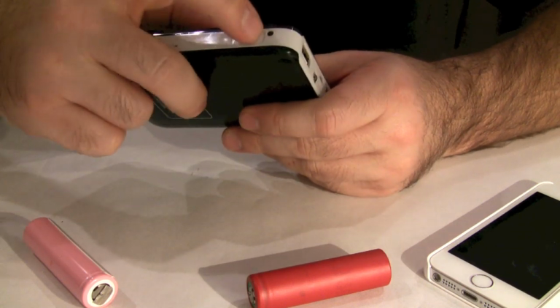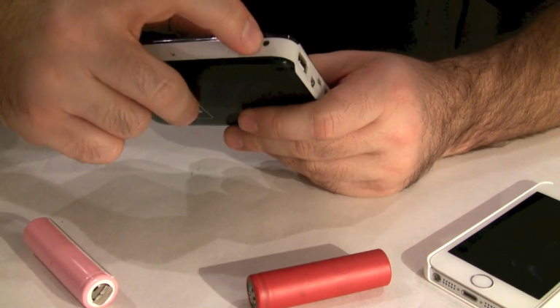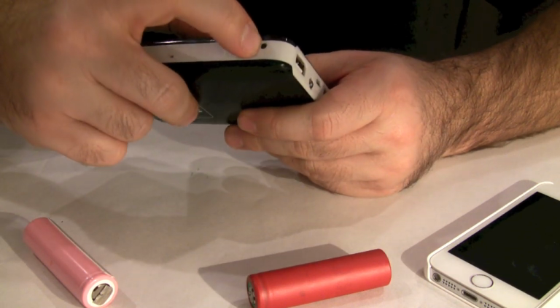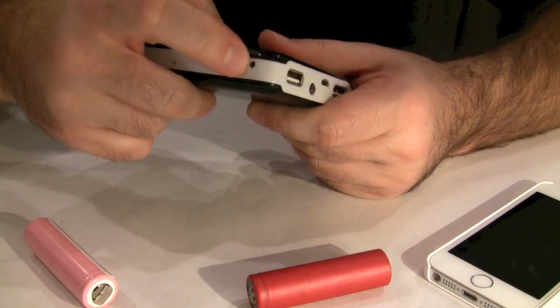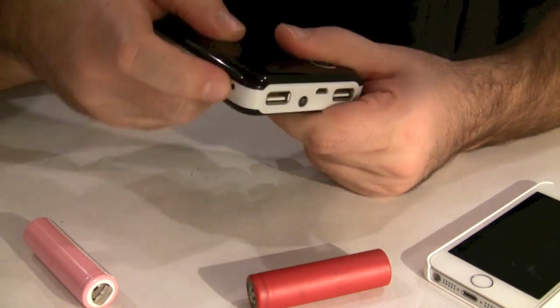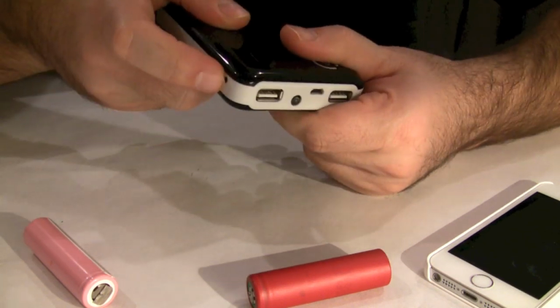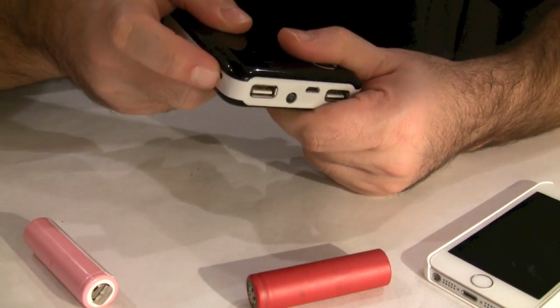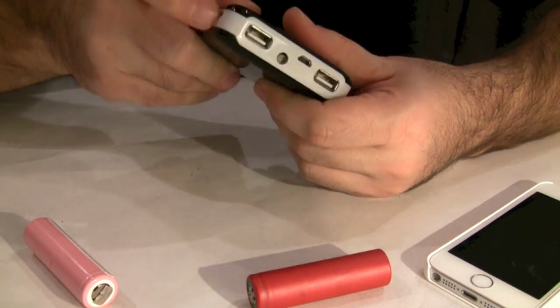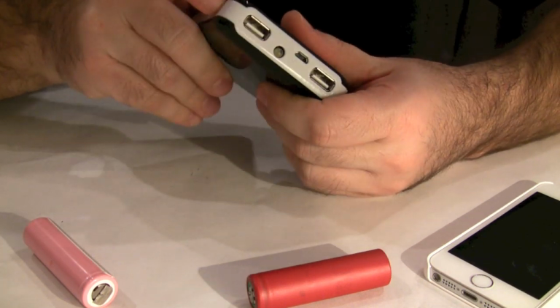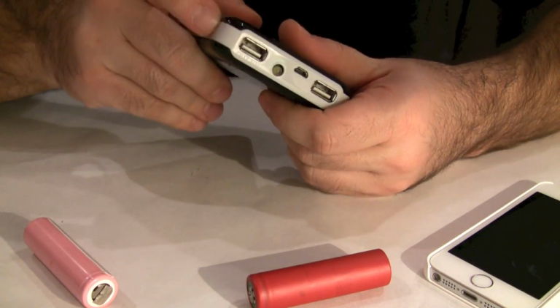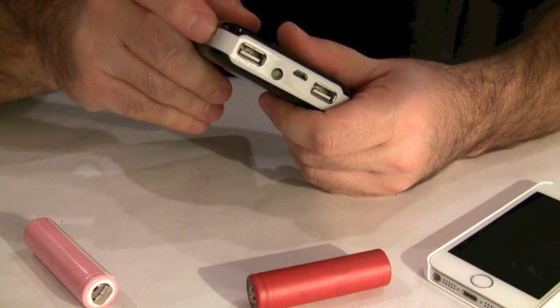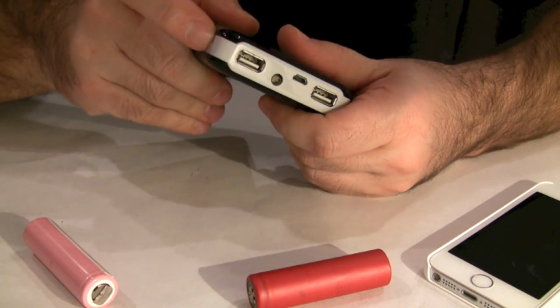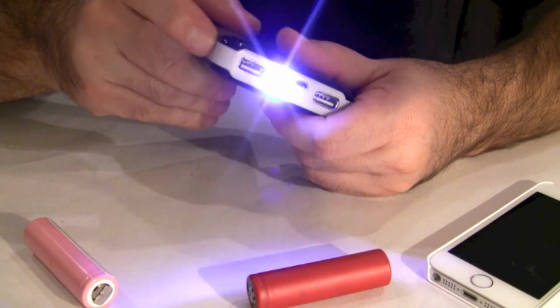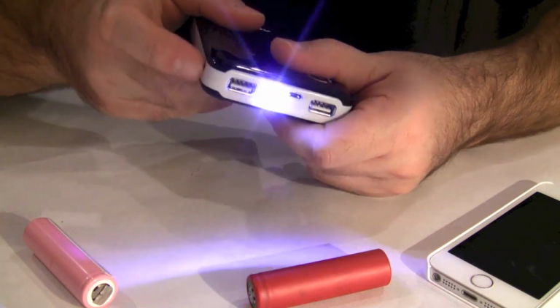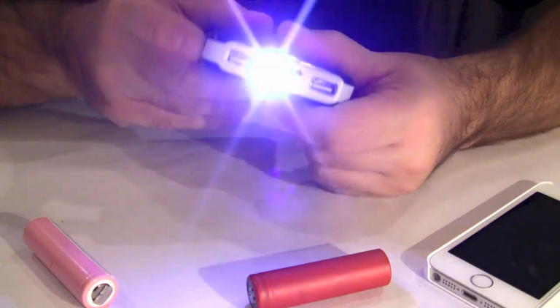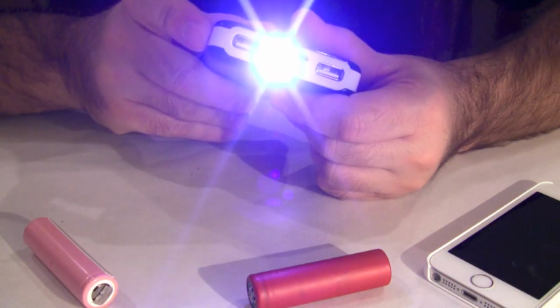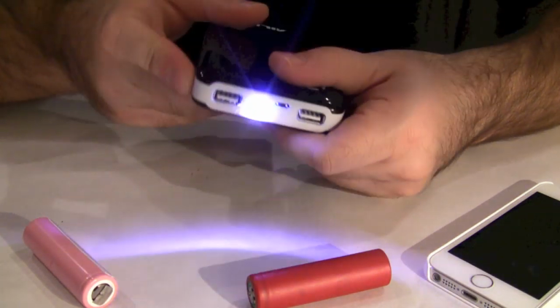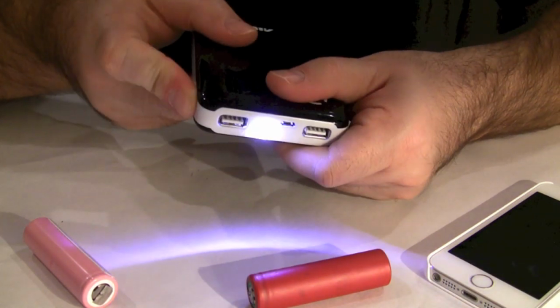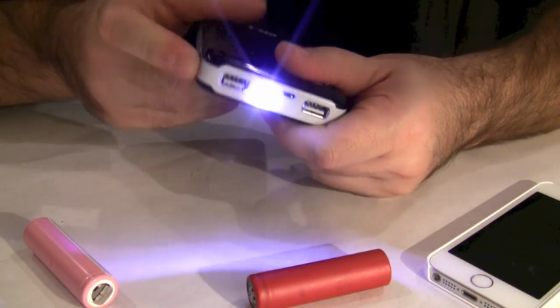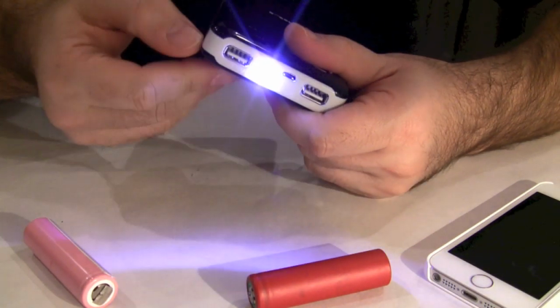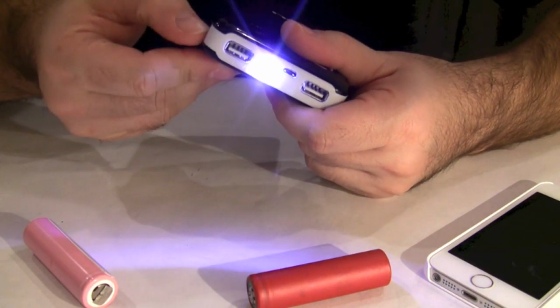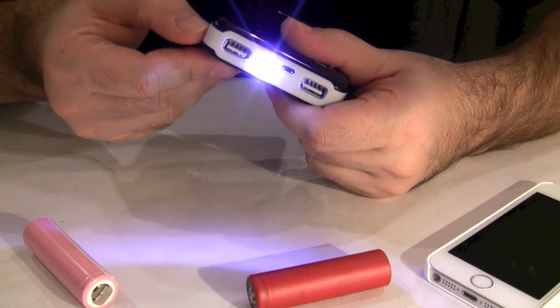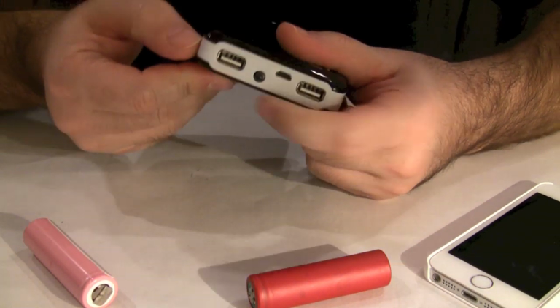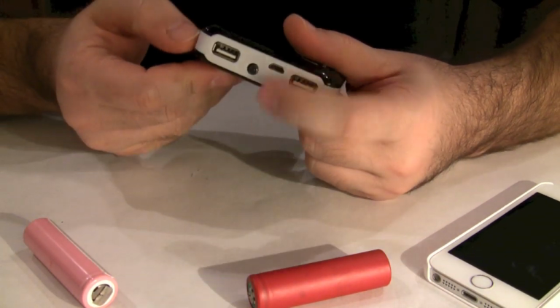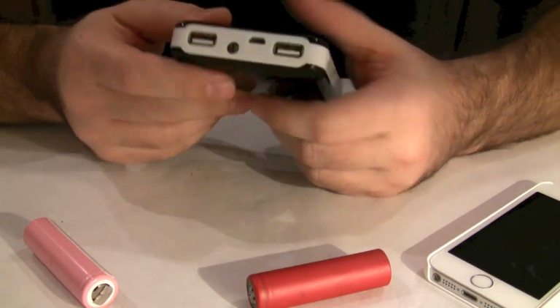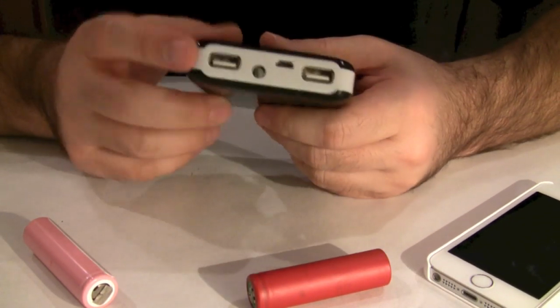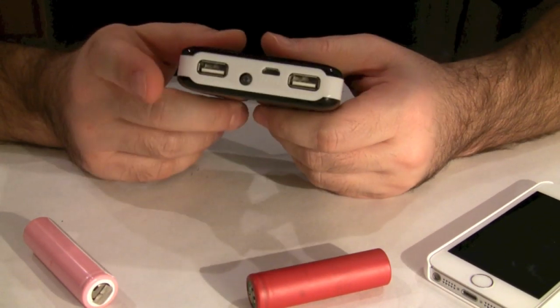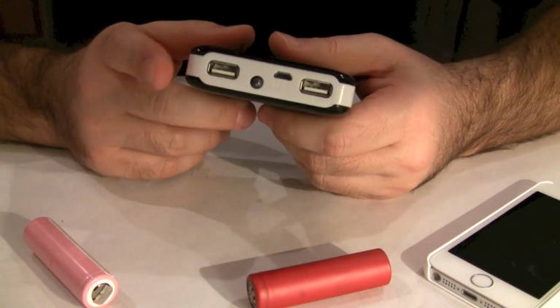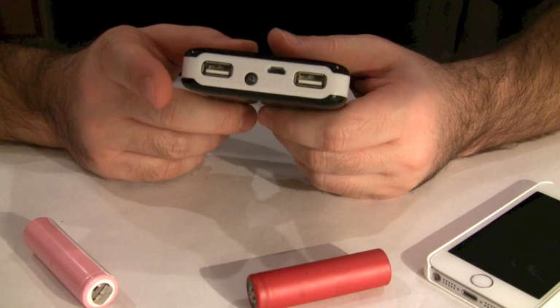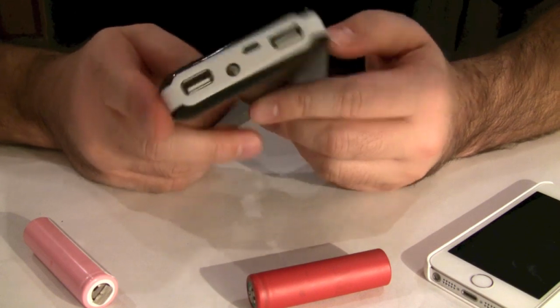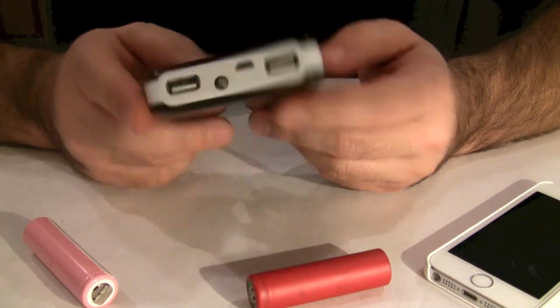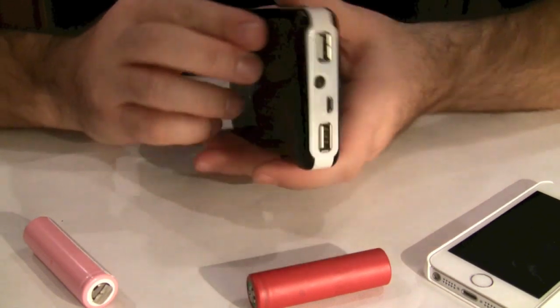Also on the side you have this little button which turns on the LED in the front, so you can use this as an emergency flashlight.